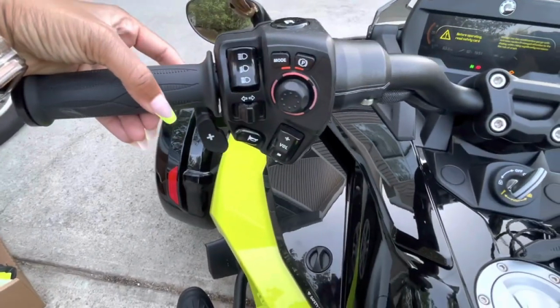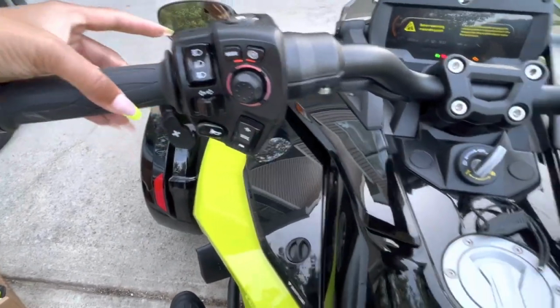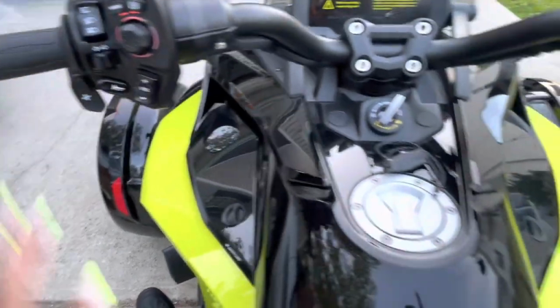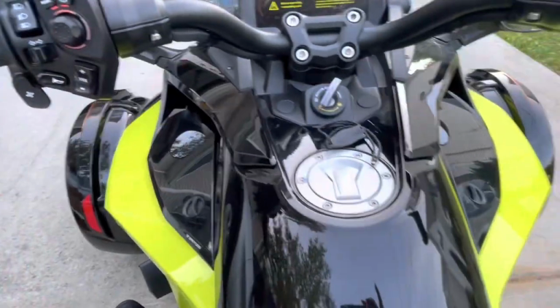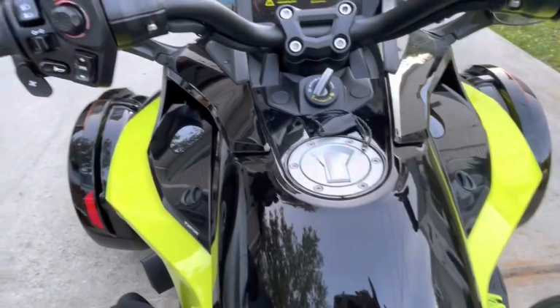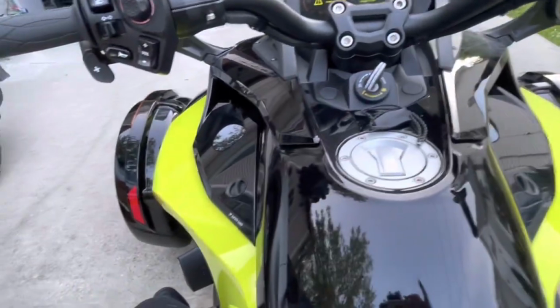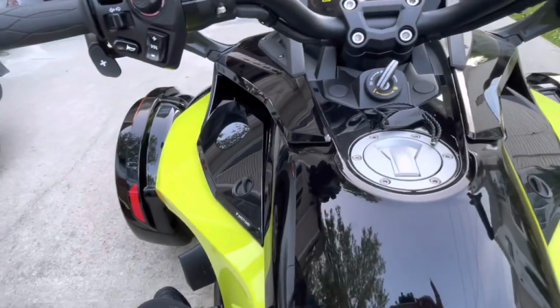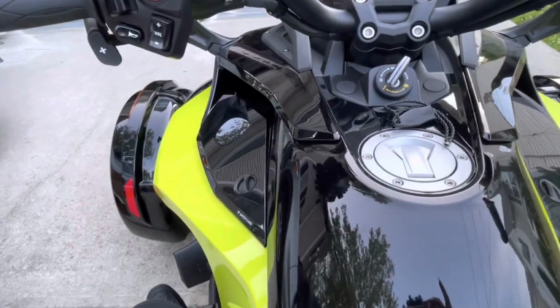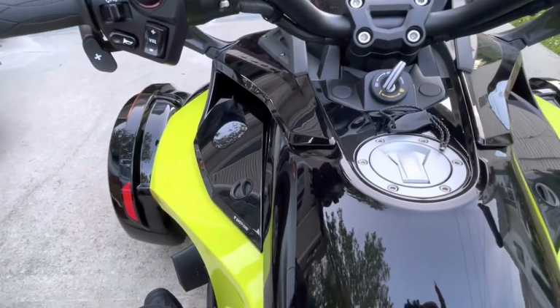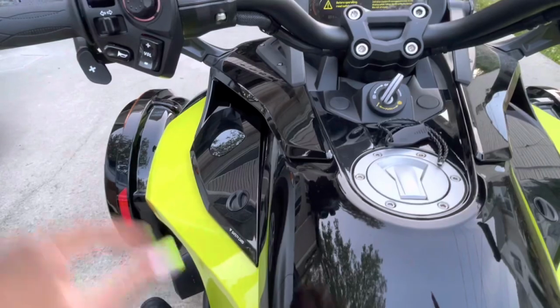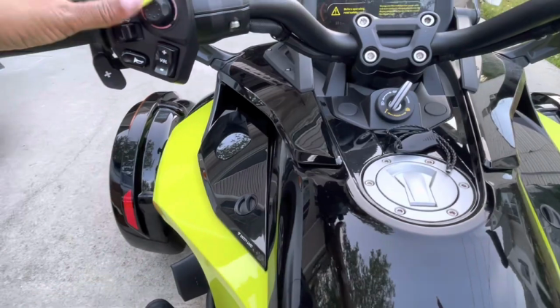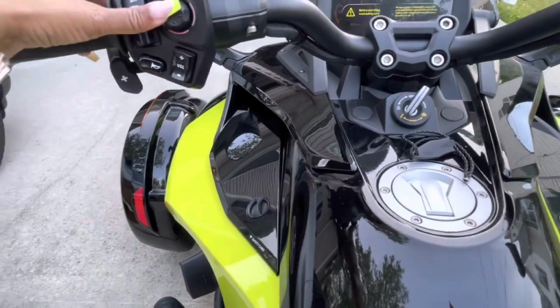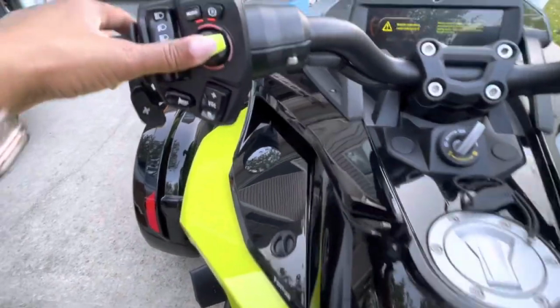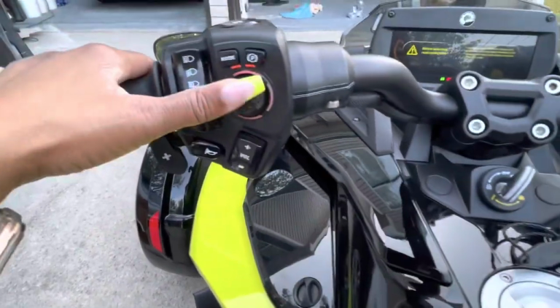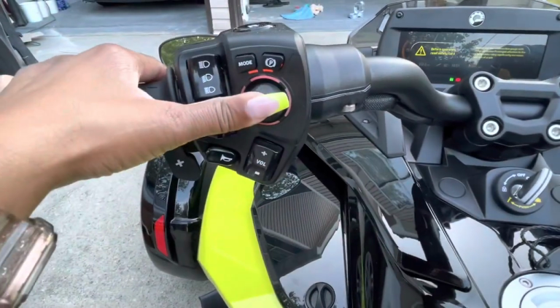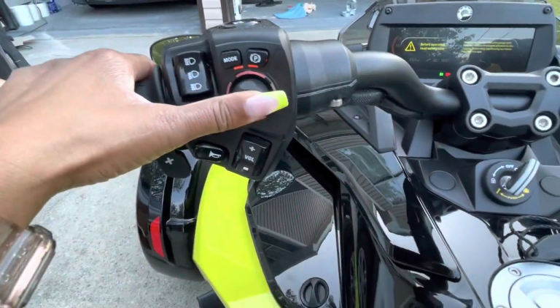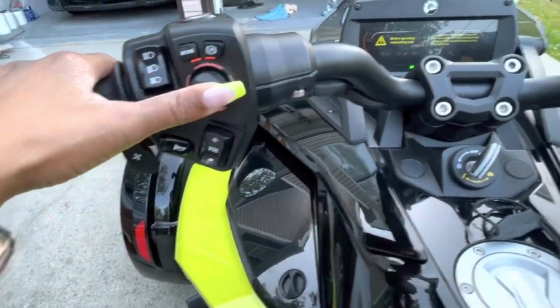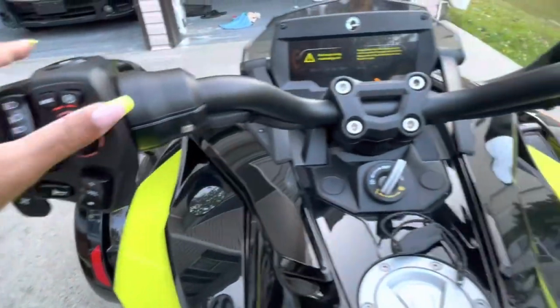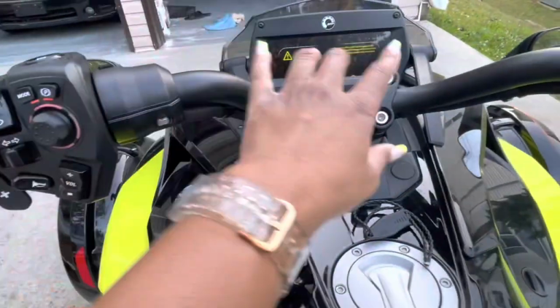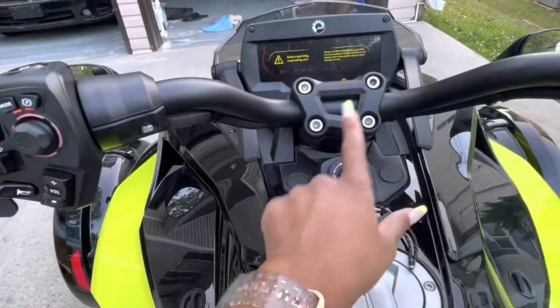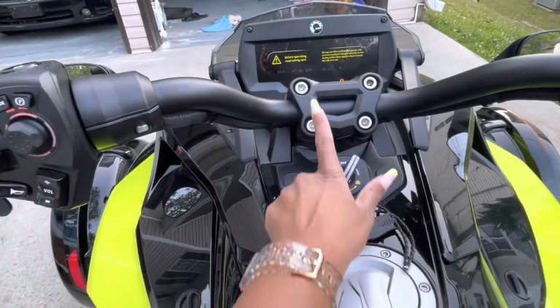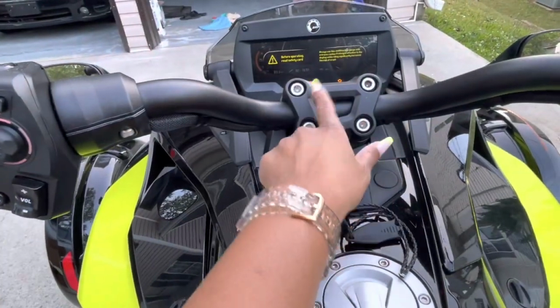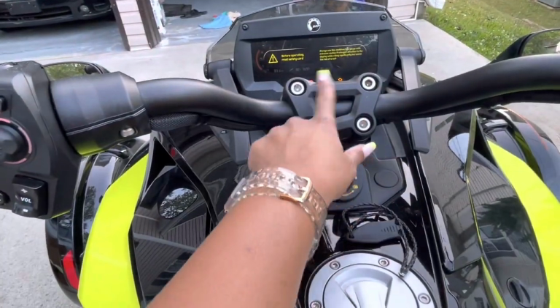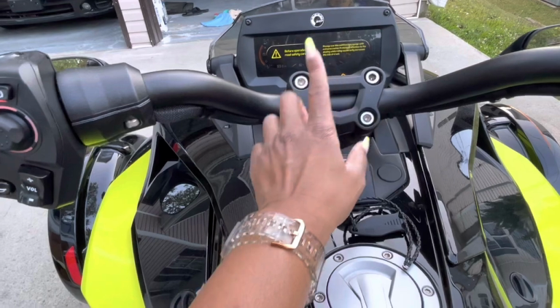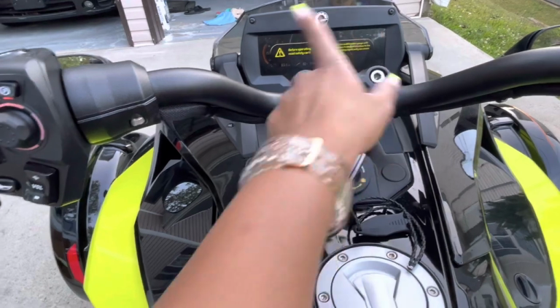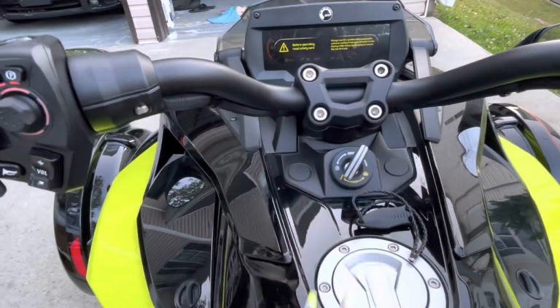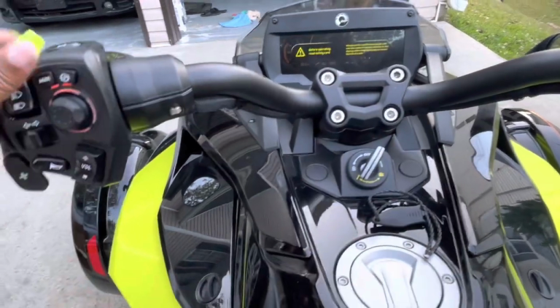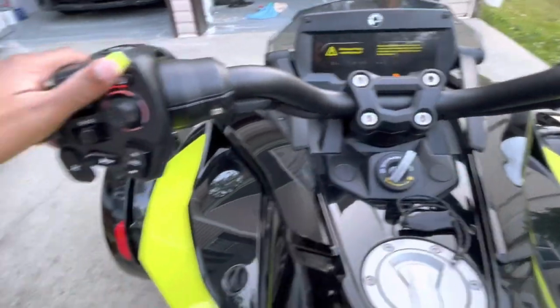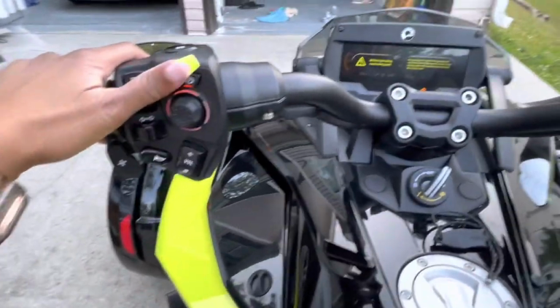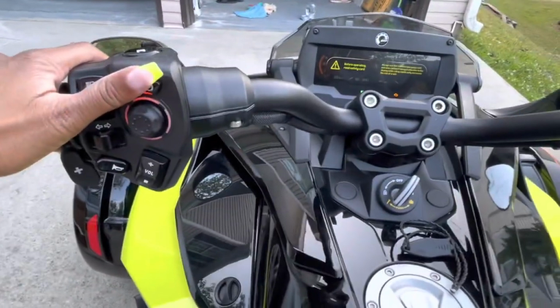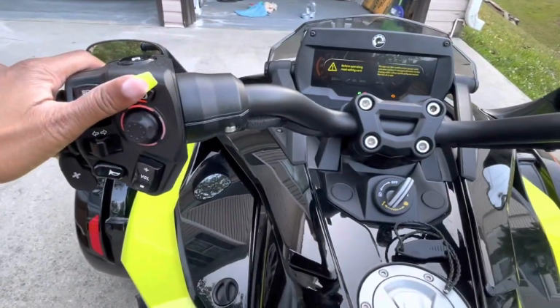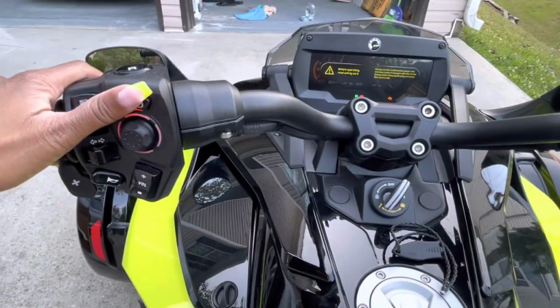You can also choose to downshift yourself by pressing the button back here. These are your buttons for making selections. When you do try to connect your phone via Bluetooth and go through that menu, I'll go ahead and acknowledge that warning.